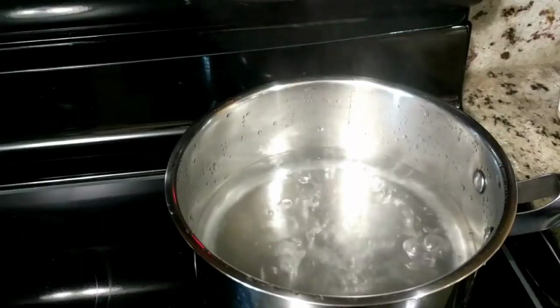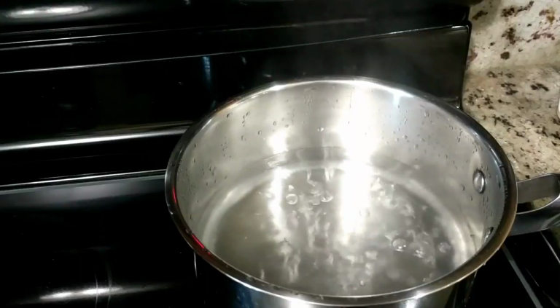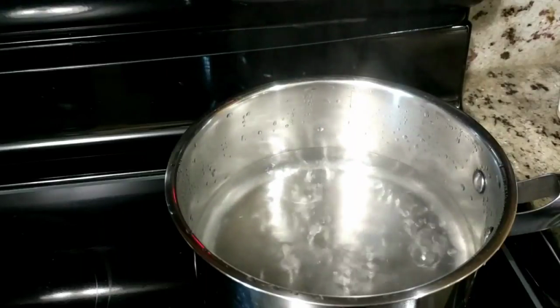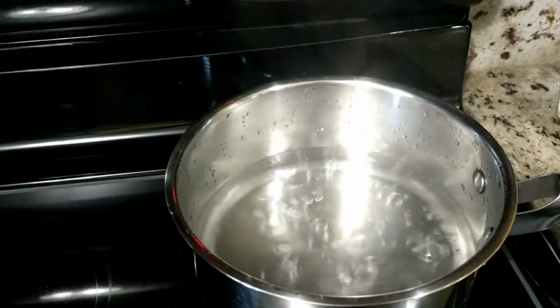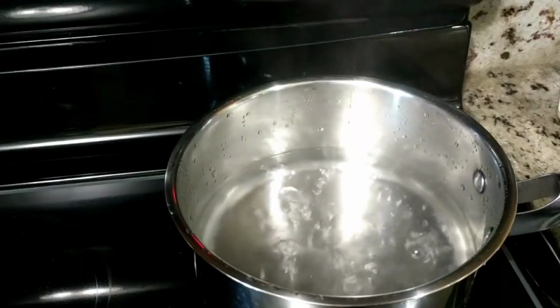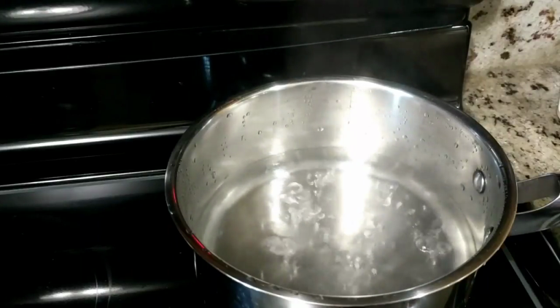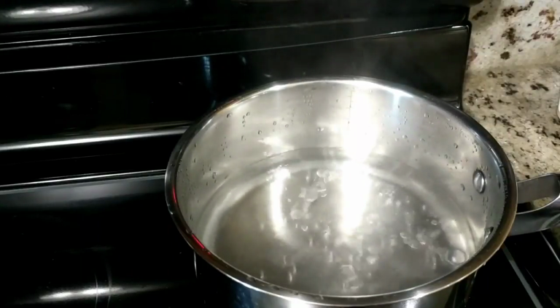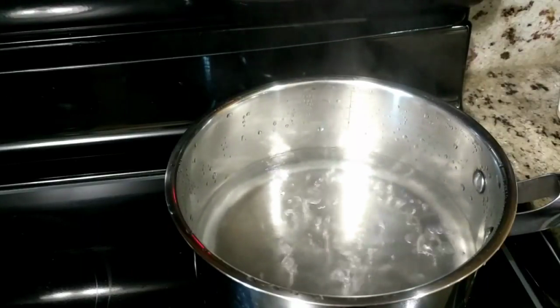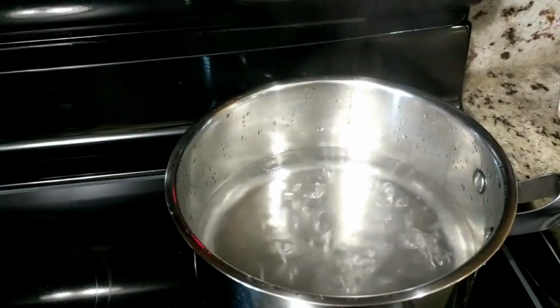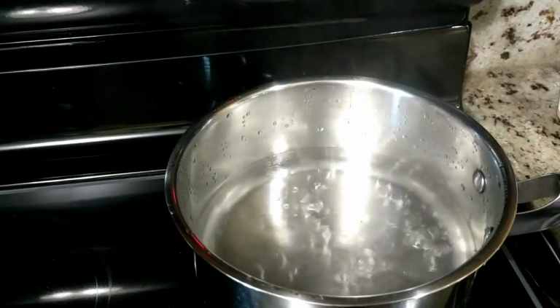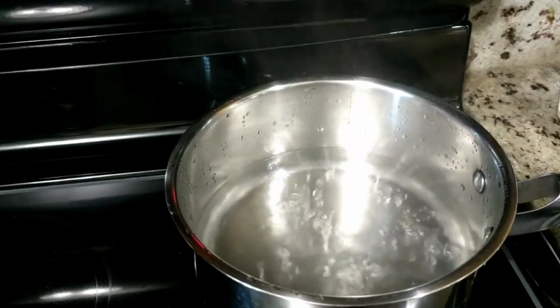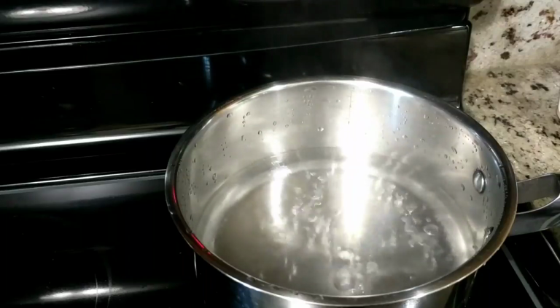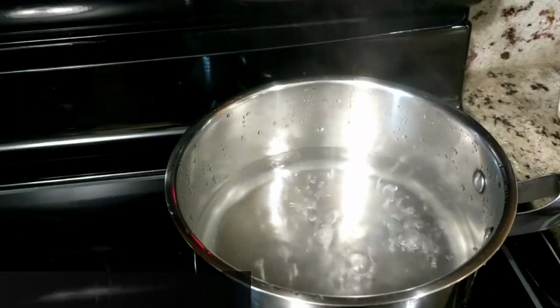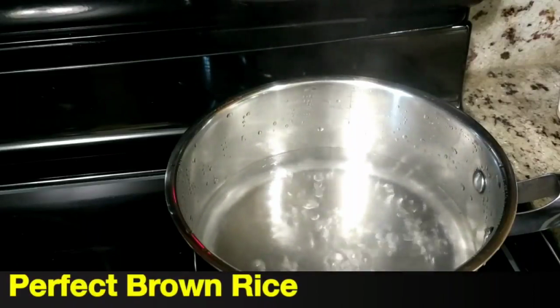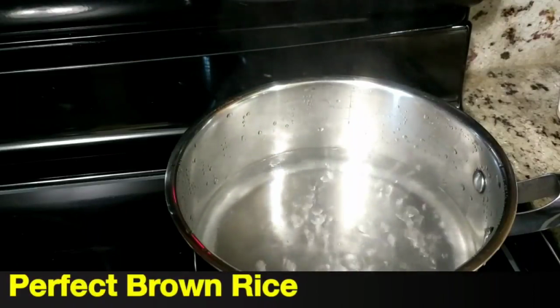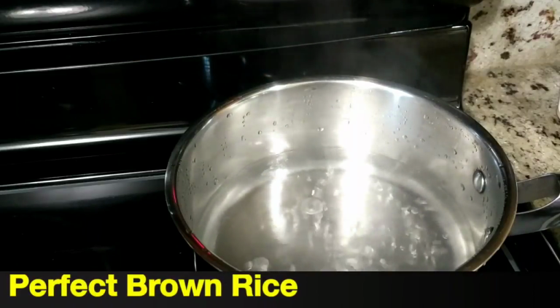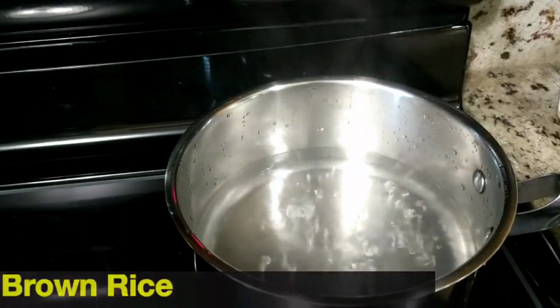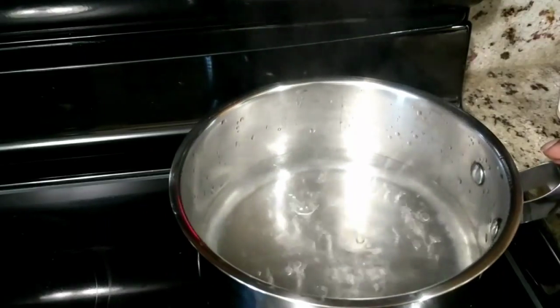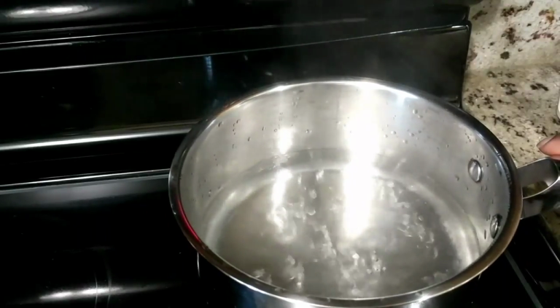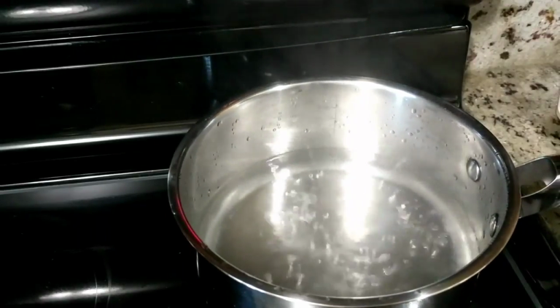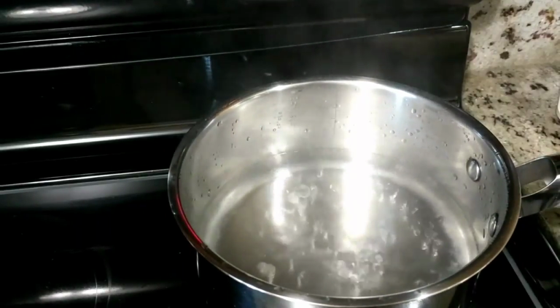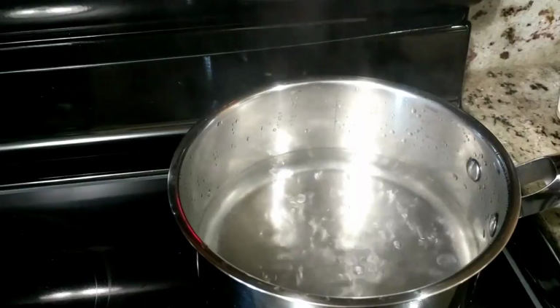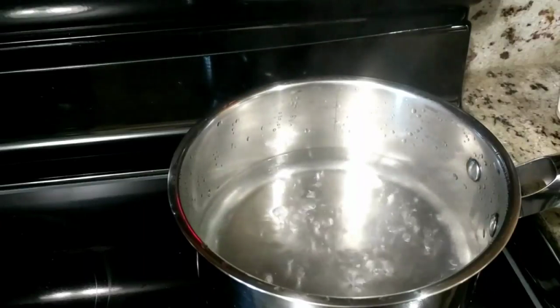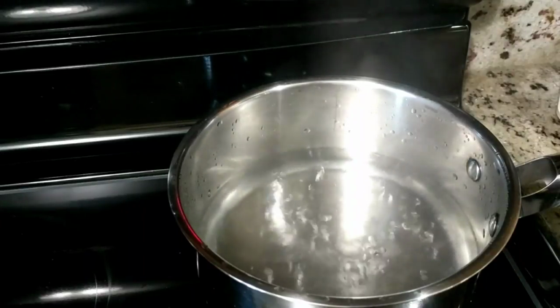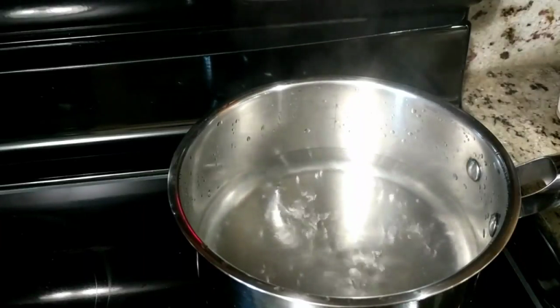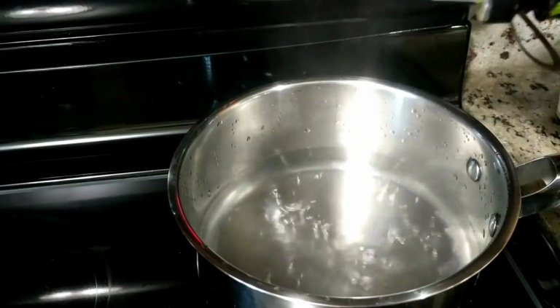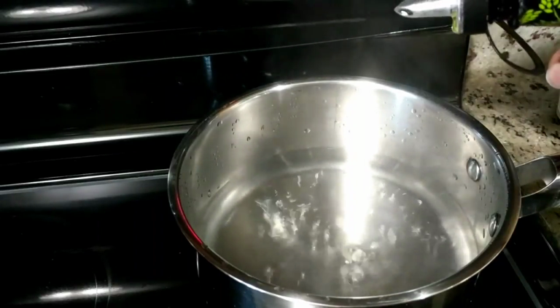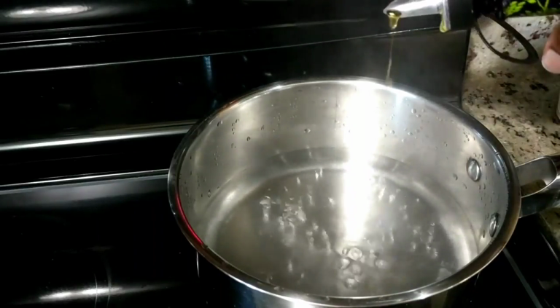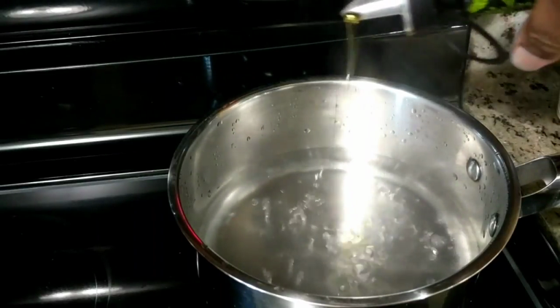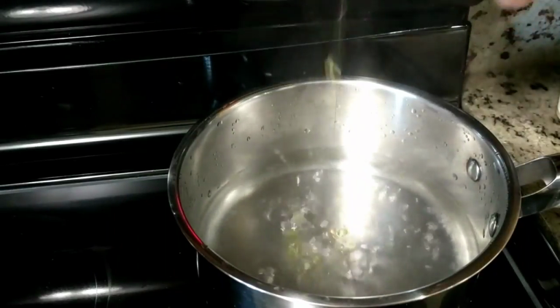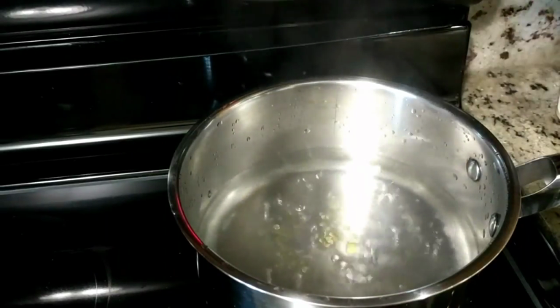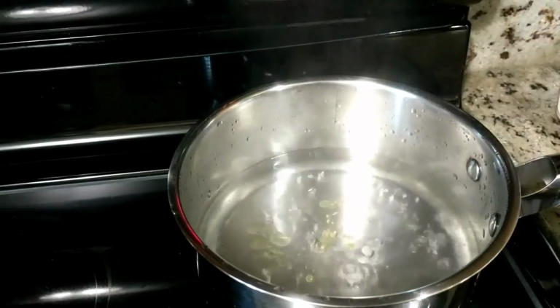Hi guys, welcome back. Today's video is another one for my beginner cooks, or anyone who wants to learn how to cook brown rice. It's the same process as the white rice, which I showed you not too long ago — I will link that video popping up in the right corner of your screen right now.